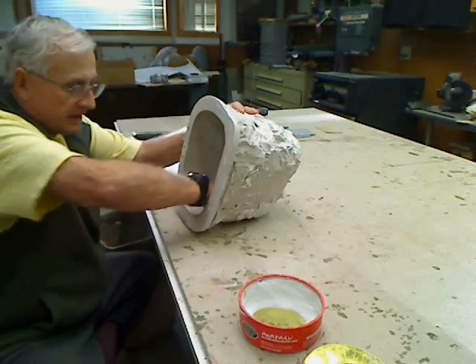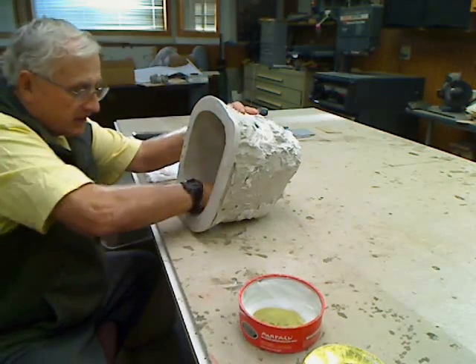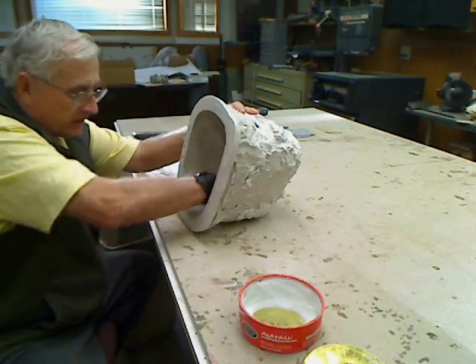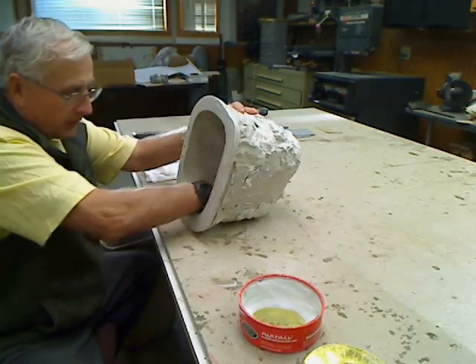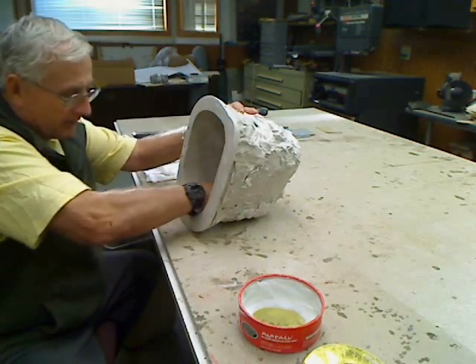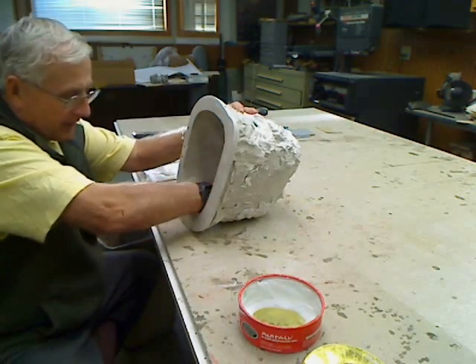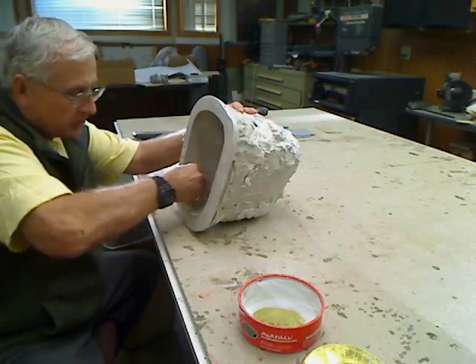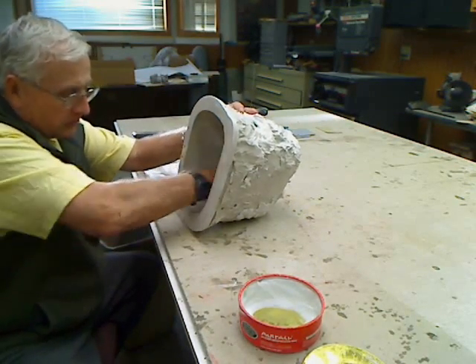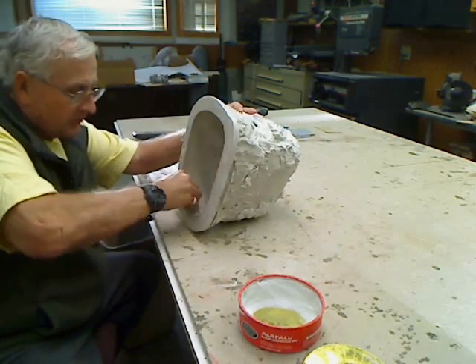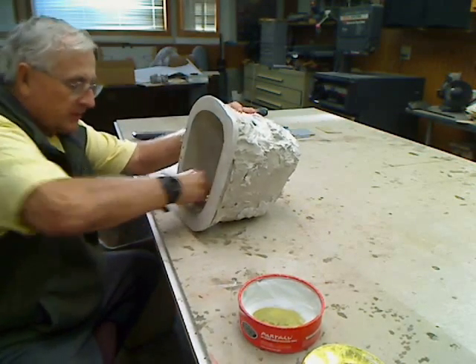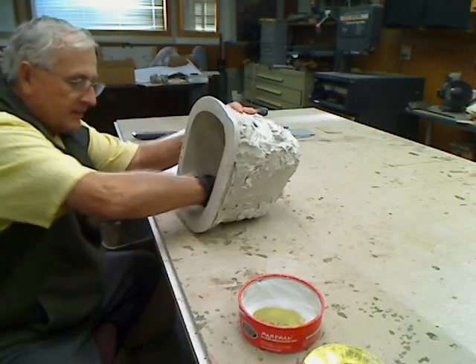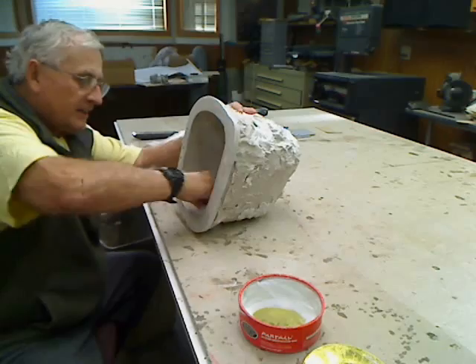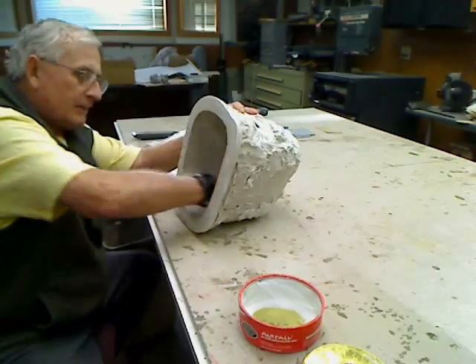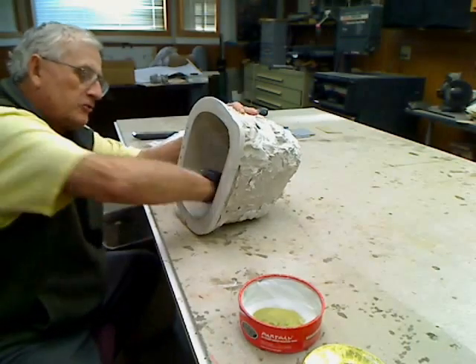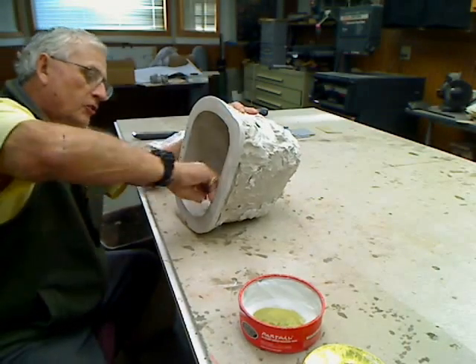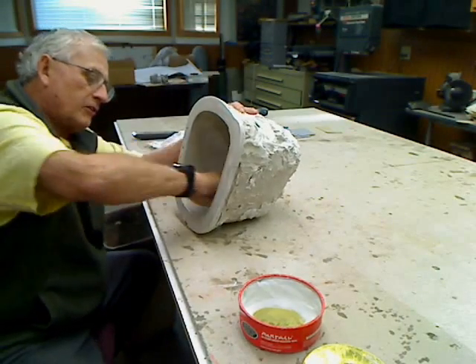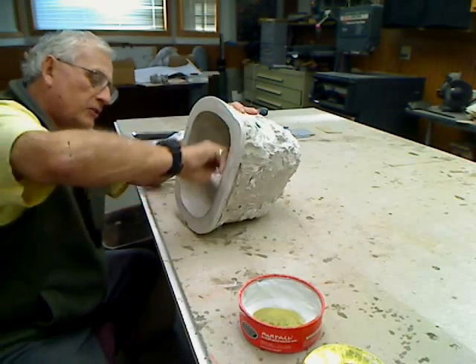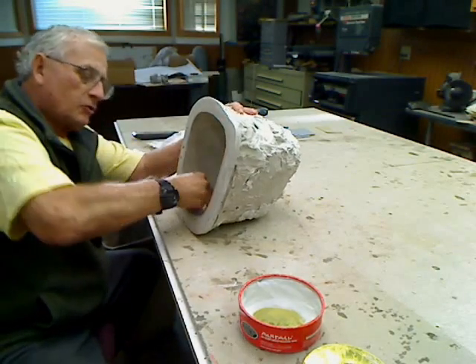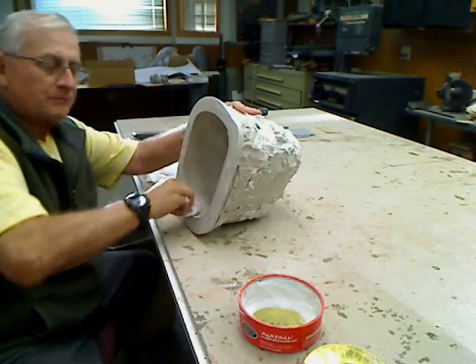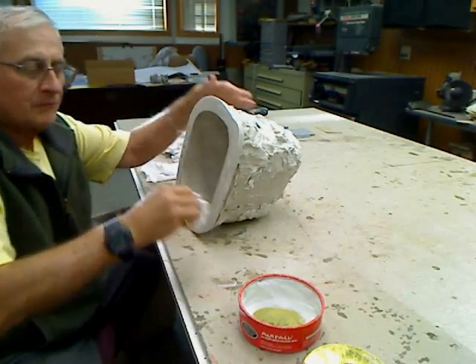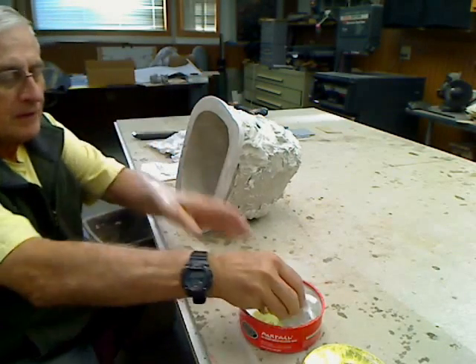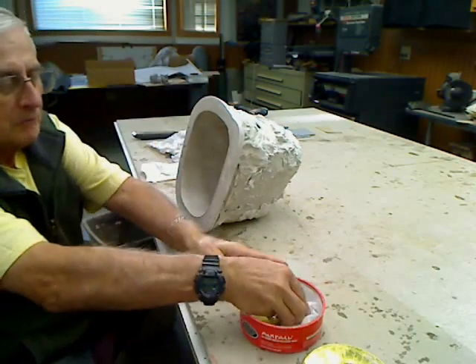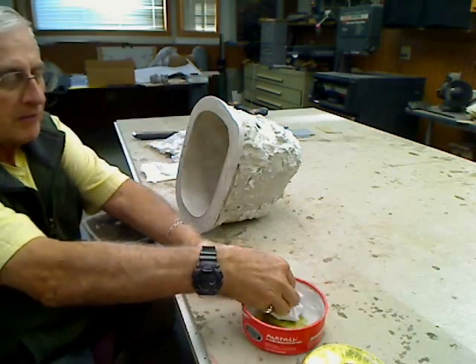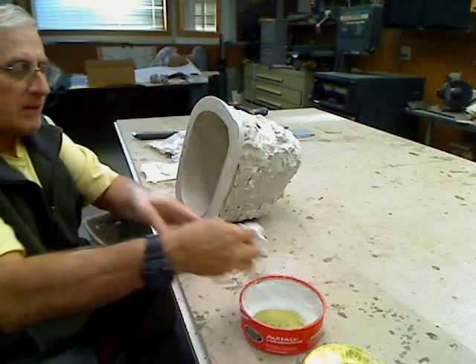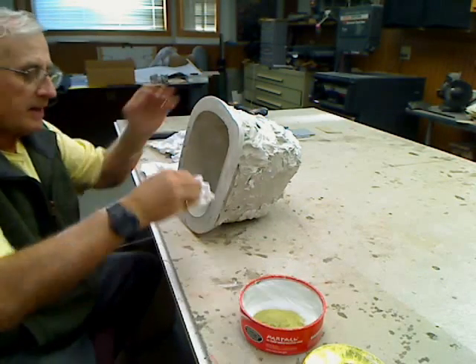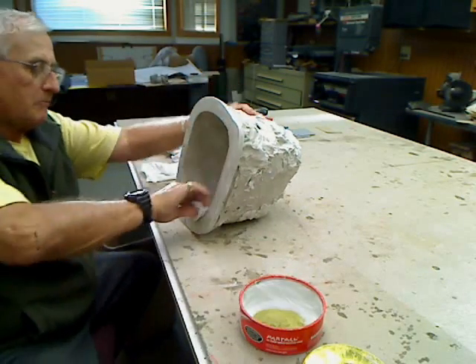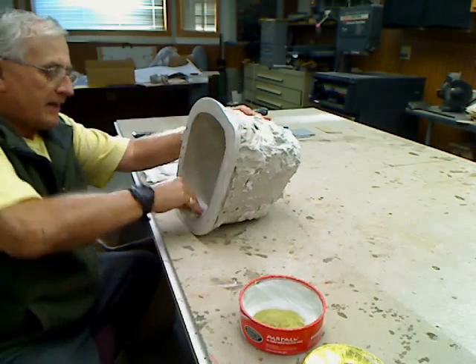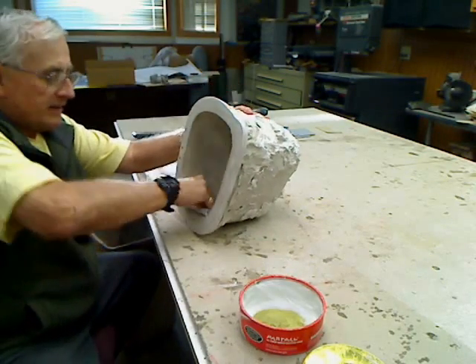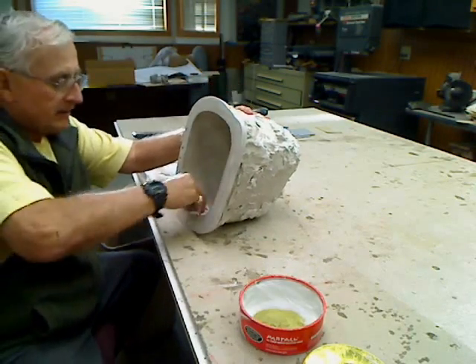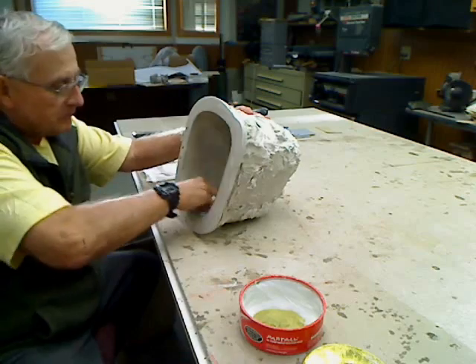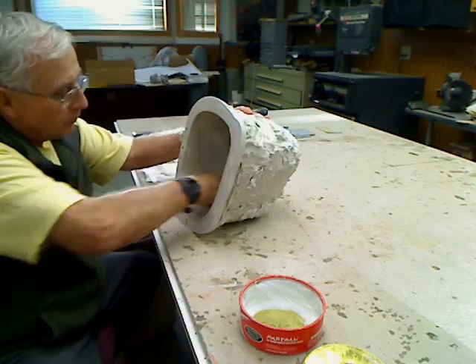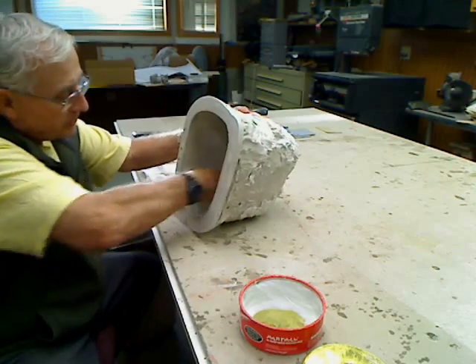You don't have to worry about that. That first coat sometimes can give you concern if you're not used to it — it'll make you think you've got a bad mold, but you don't.